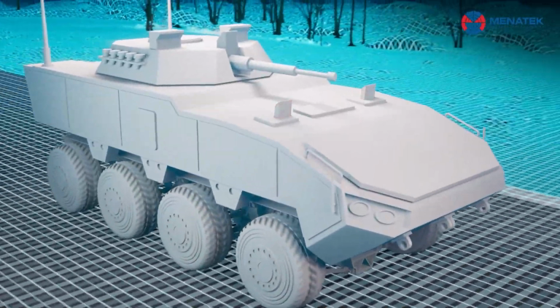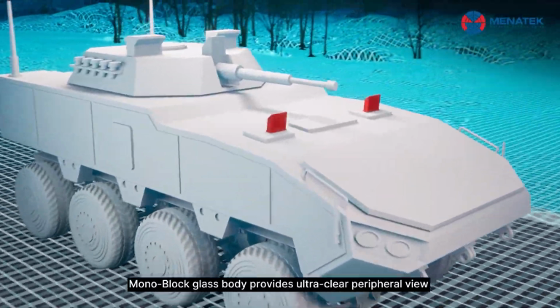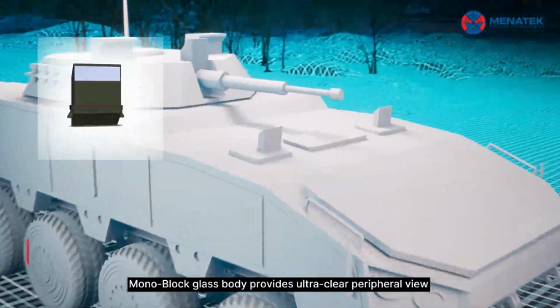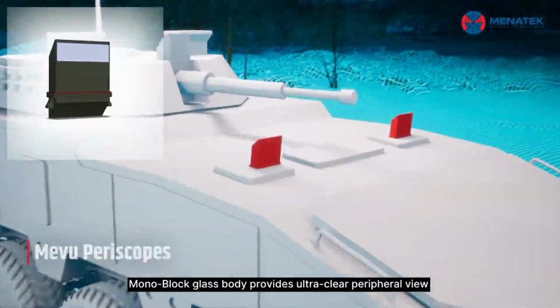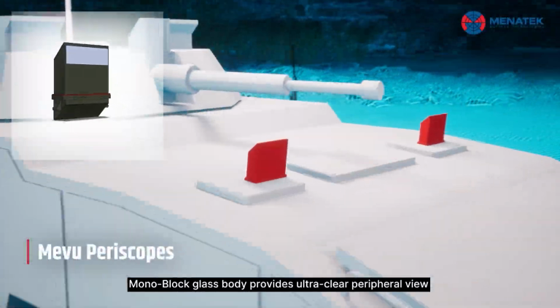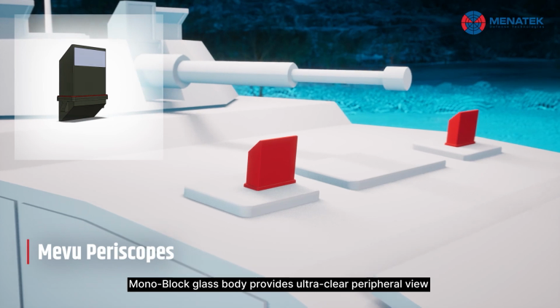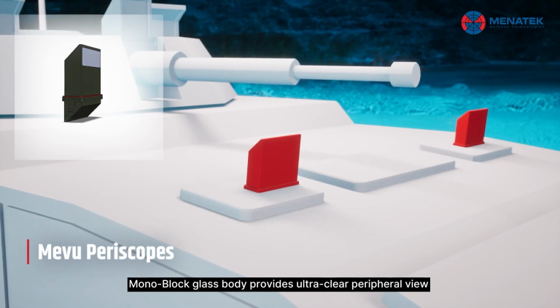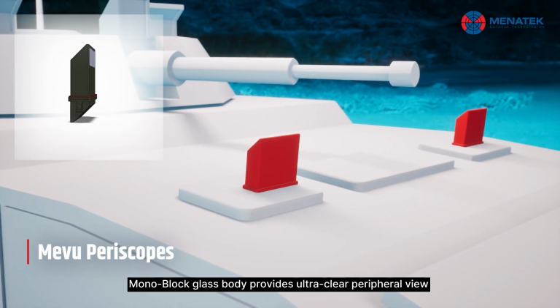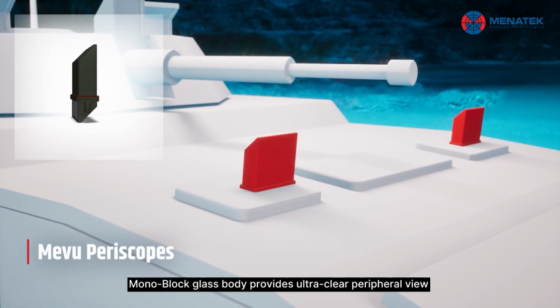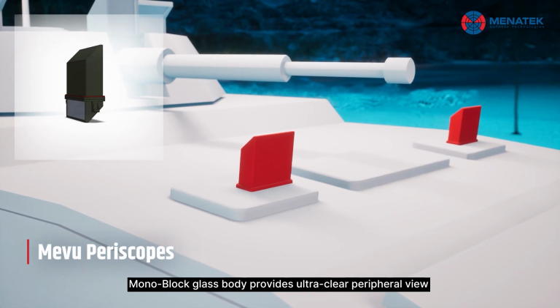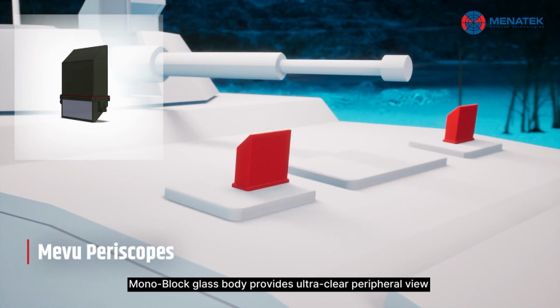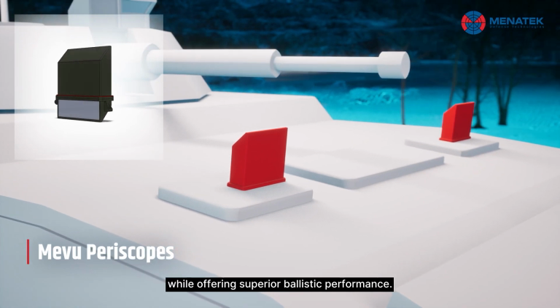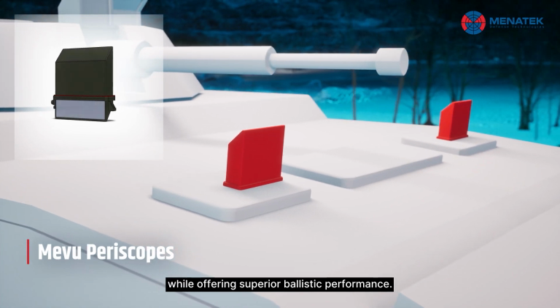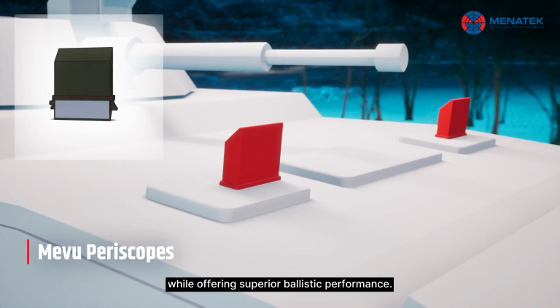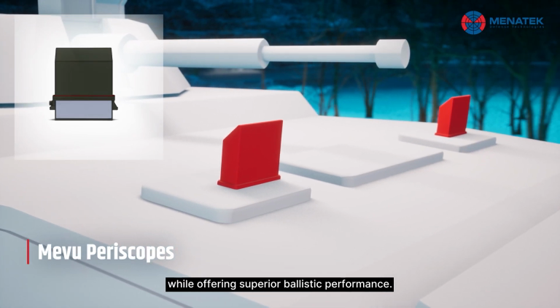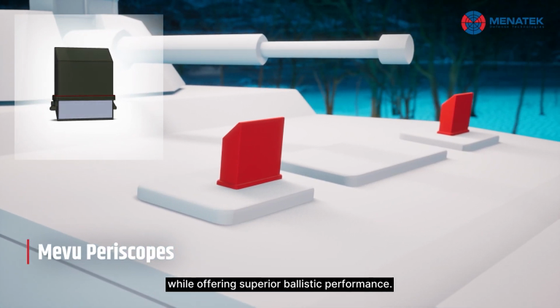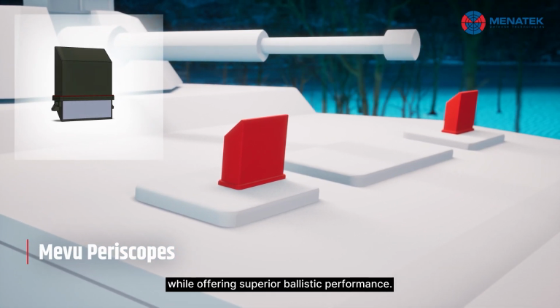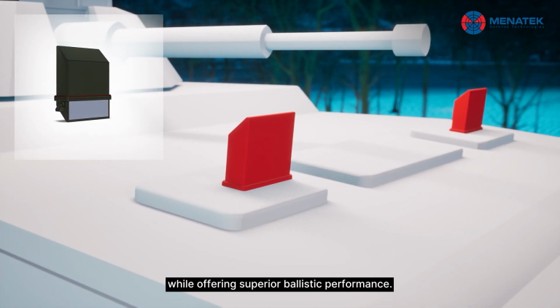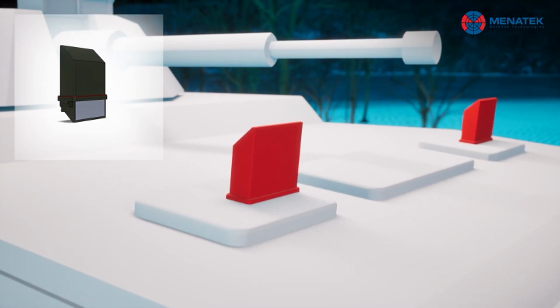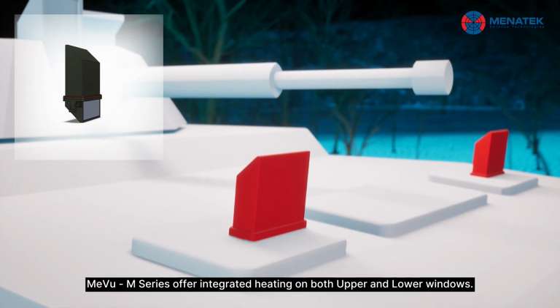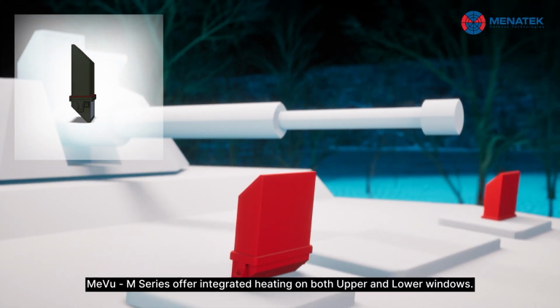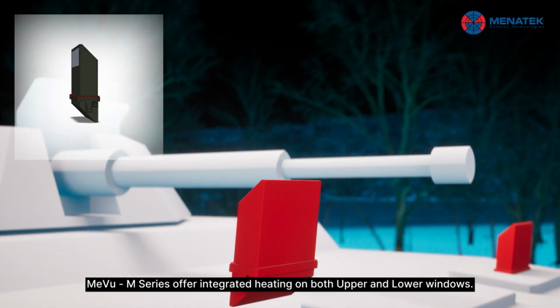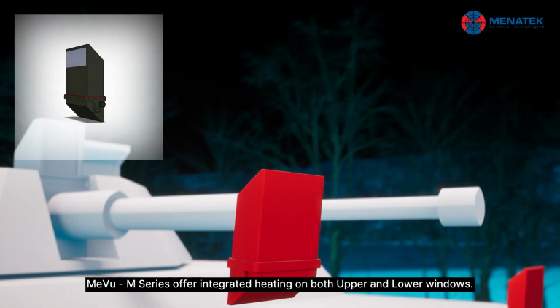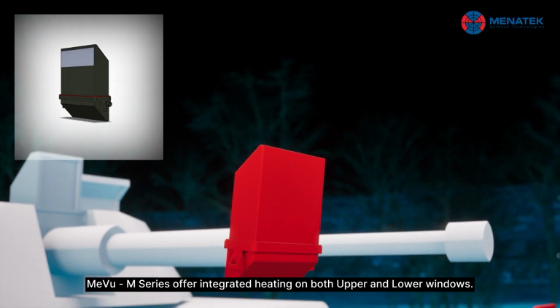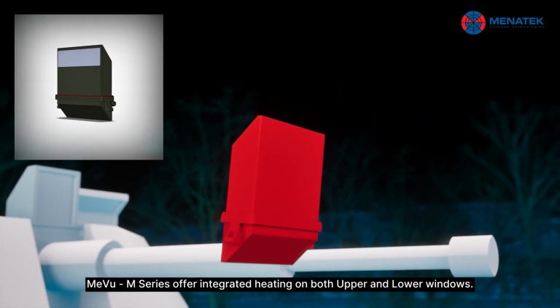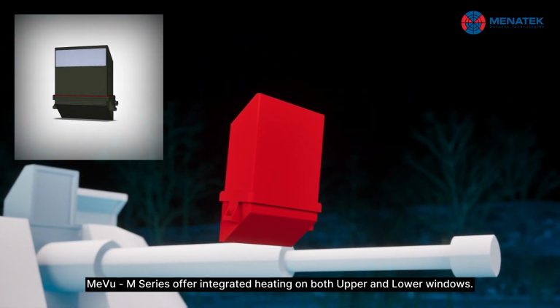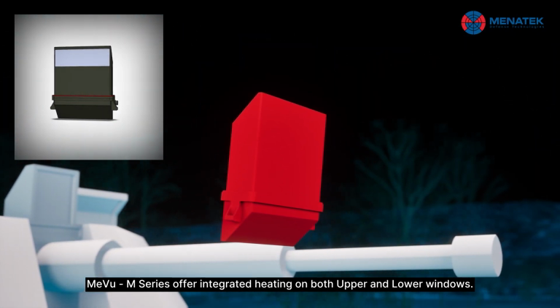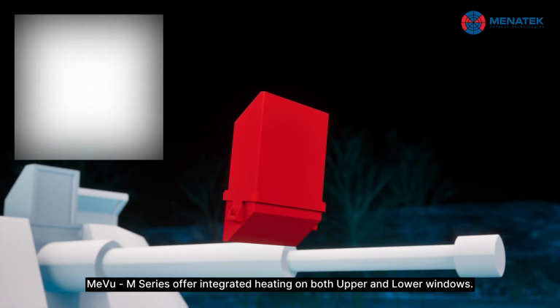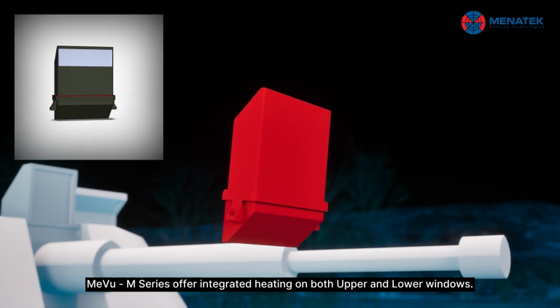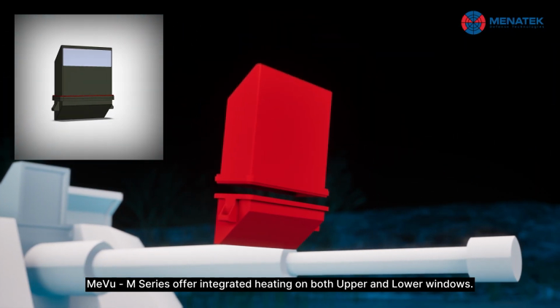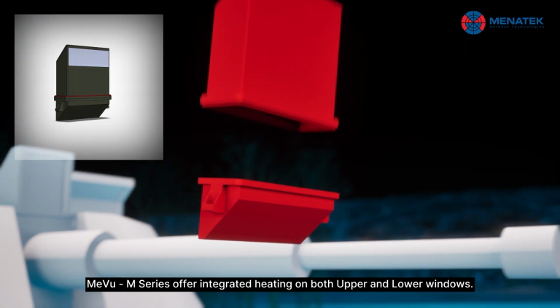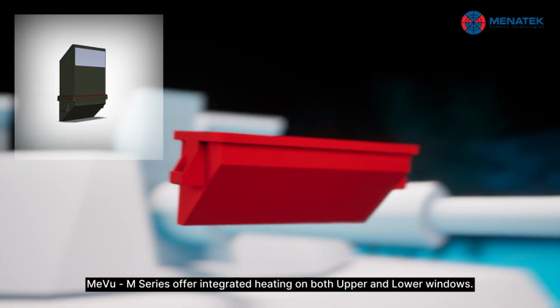Monoblock glass body provides ultra-clear peripheral view while offering superior ballistic performance. MiView M series offers integrated heating on both upper and lower windows.